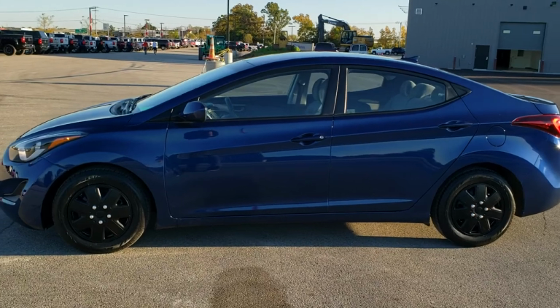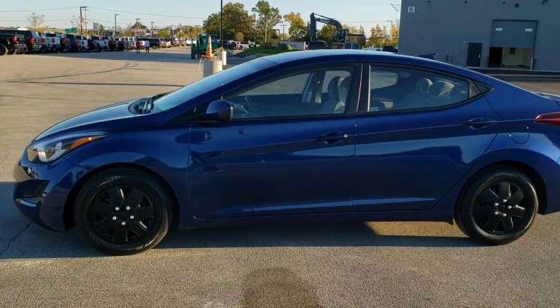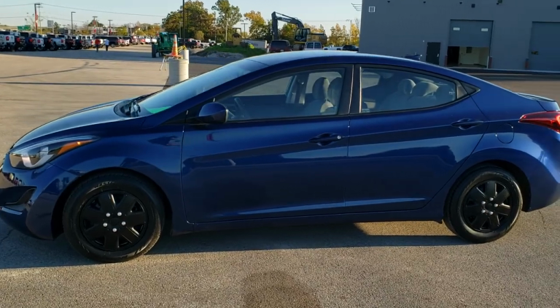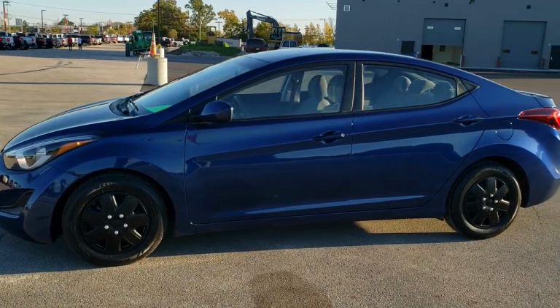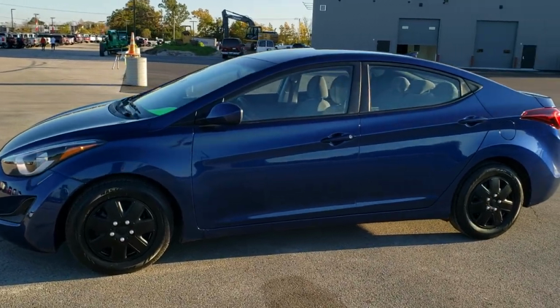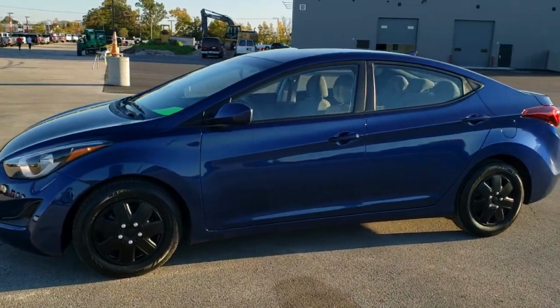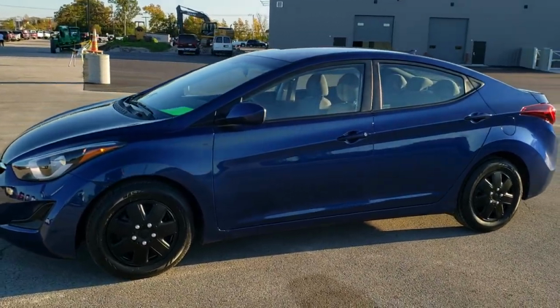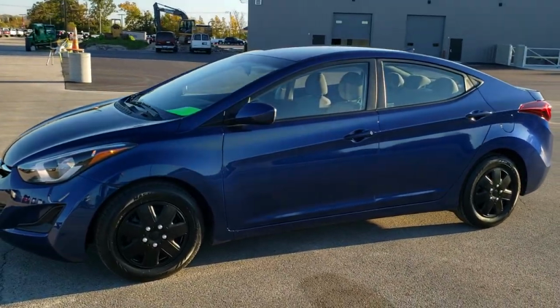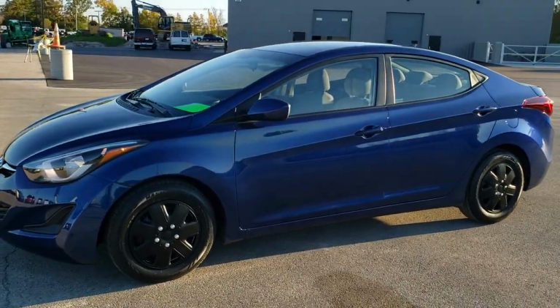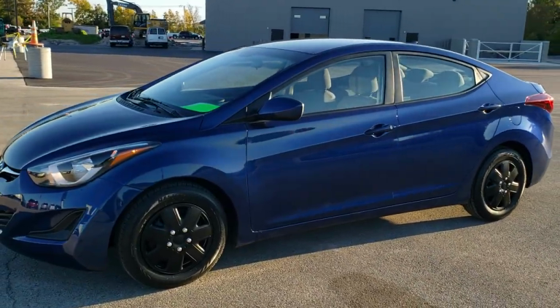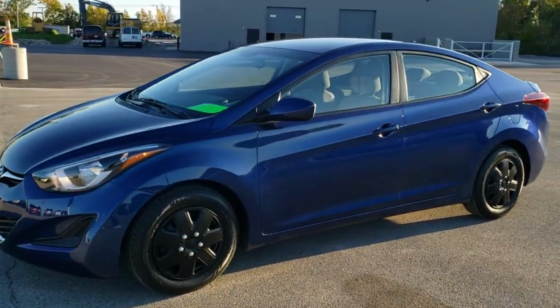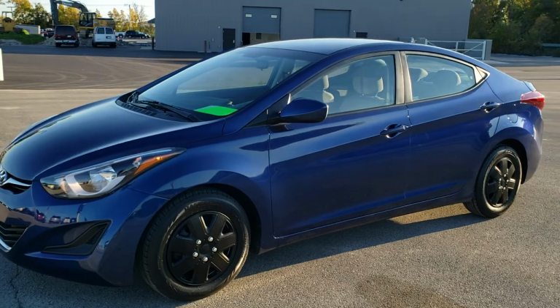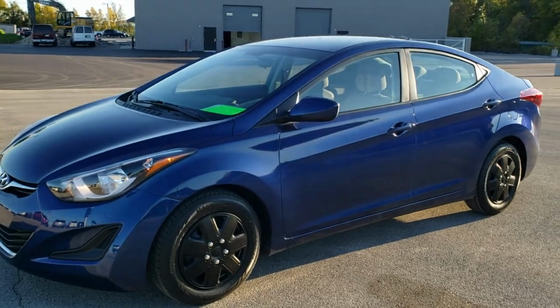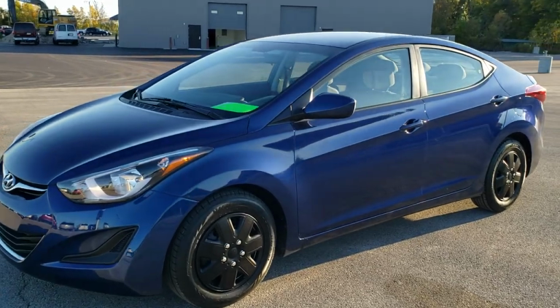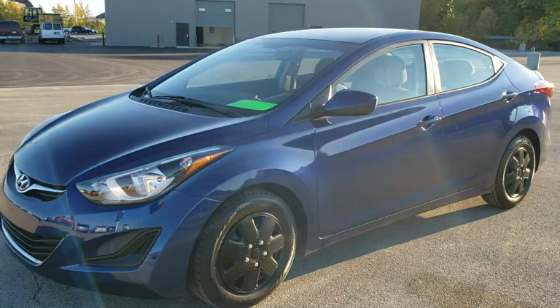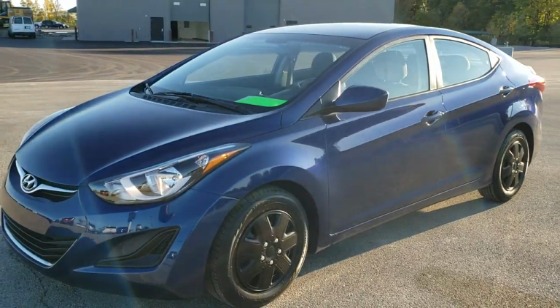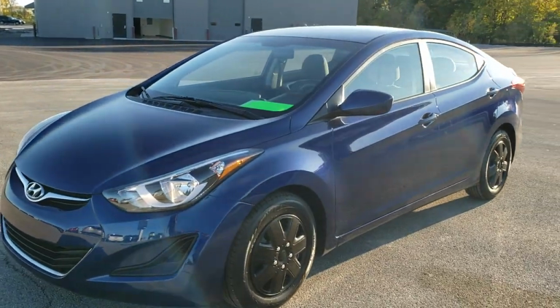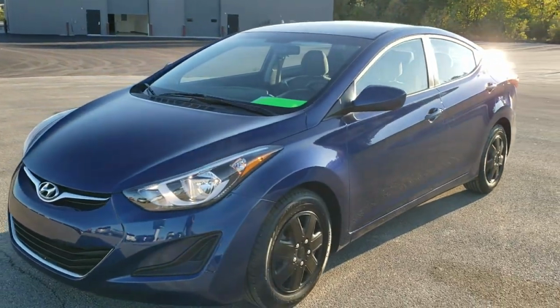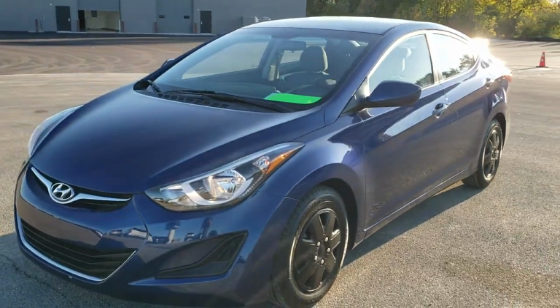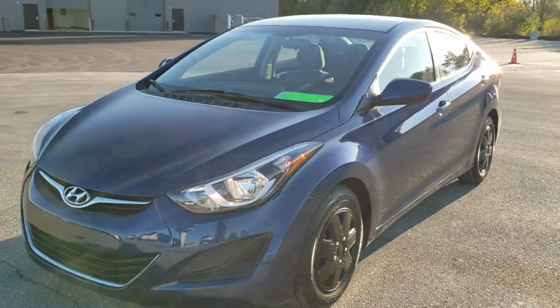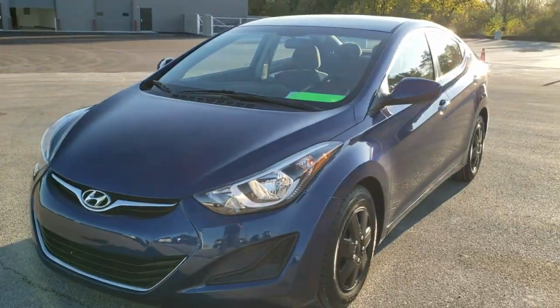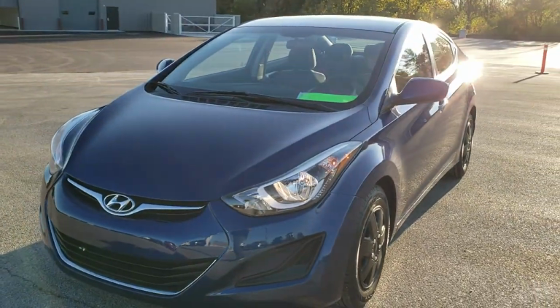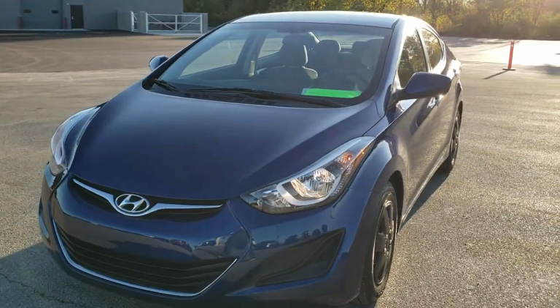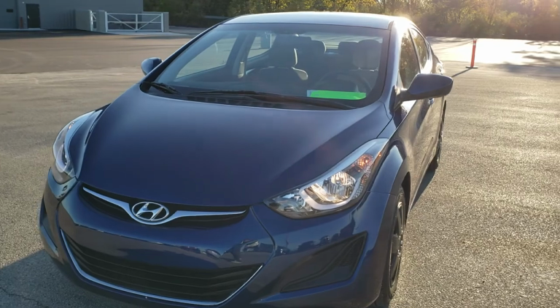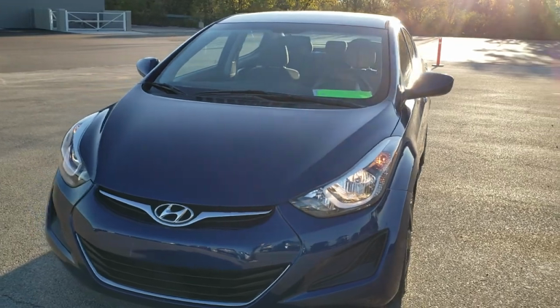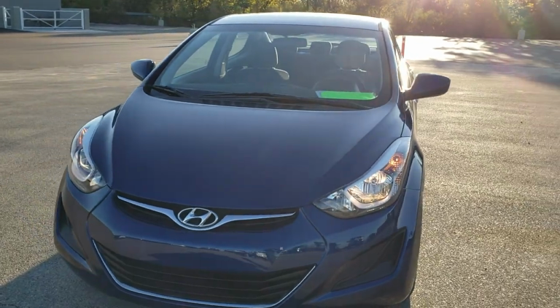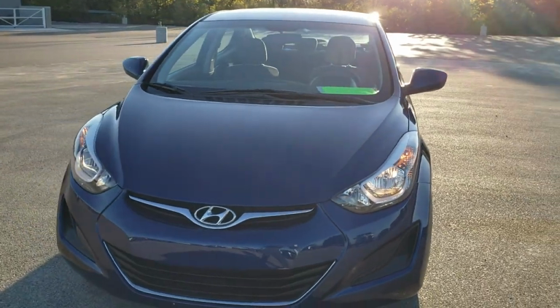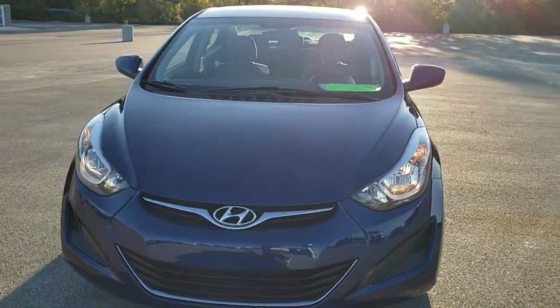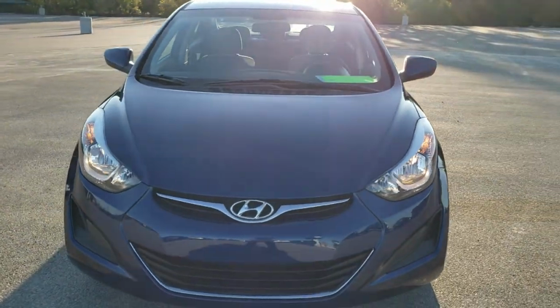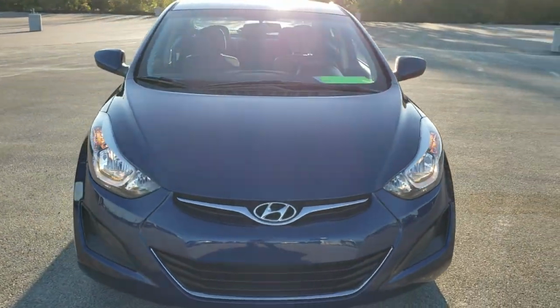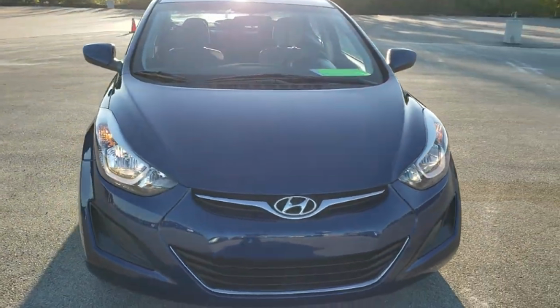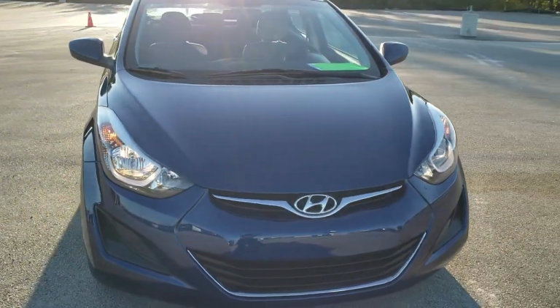This is stock number 10946A. We are here at Summit Automotive in Fond du Lac, Wisconsin, your new and used car headquarters. Today we are checking out this super clean 2016 Hyundai Elantra.